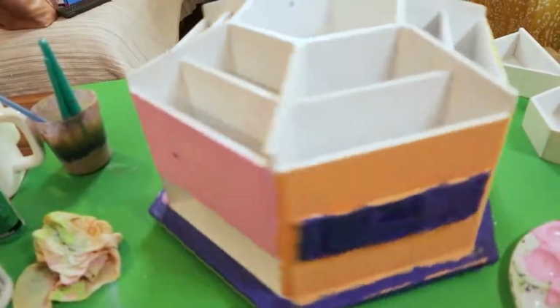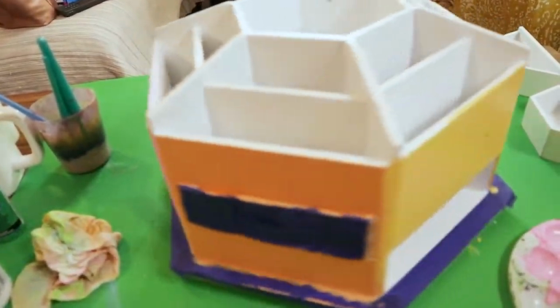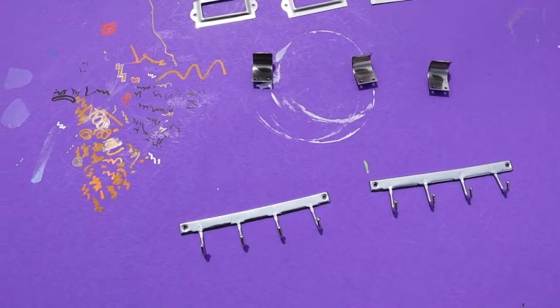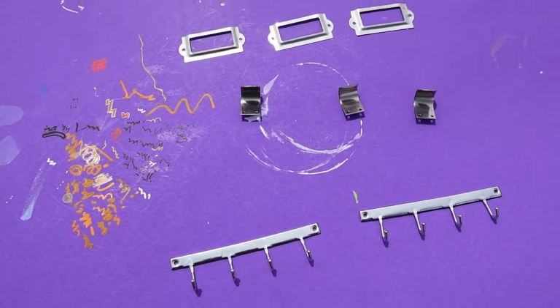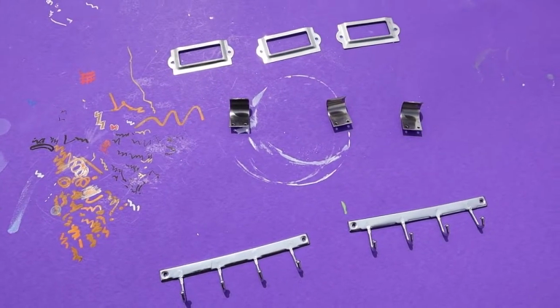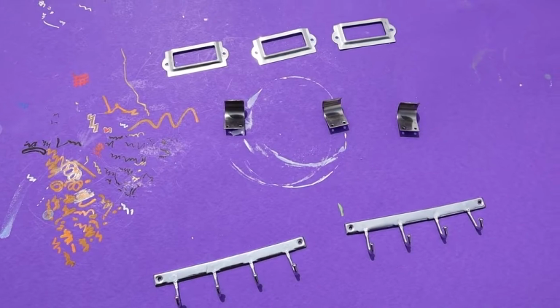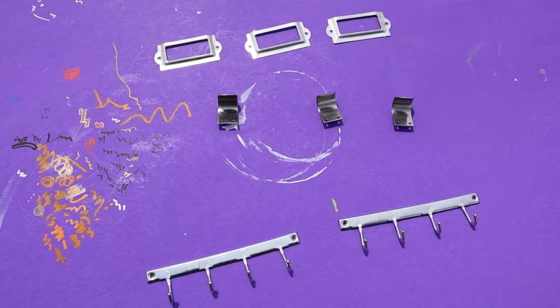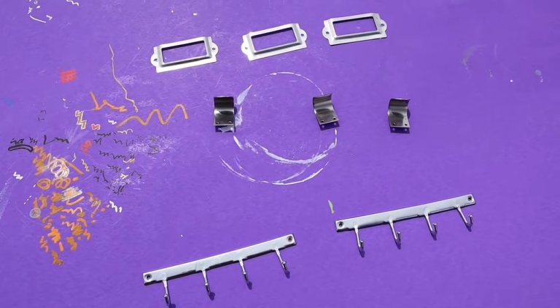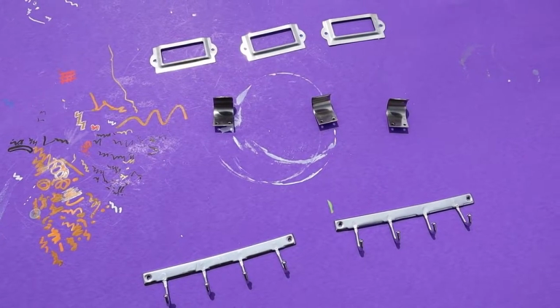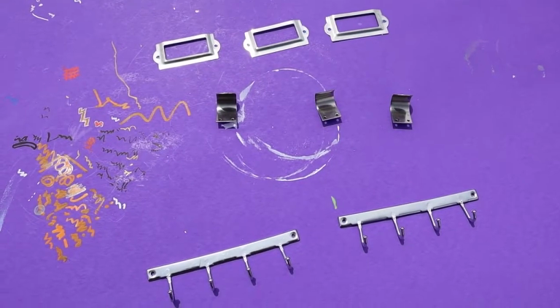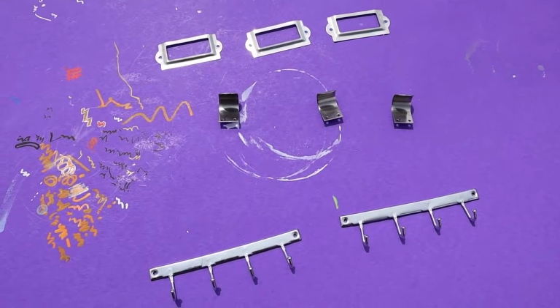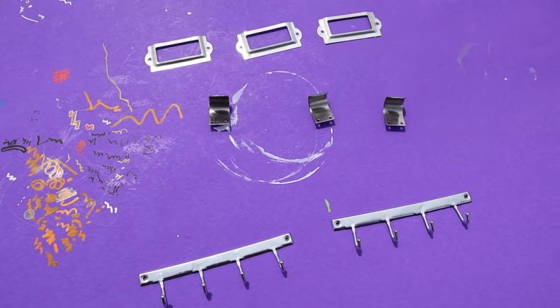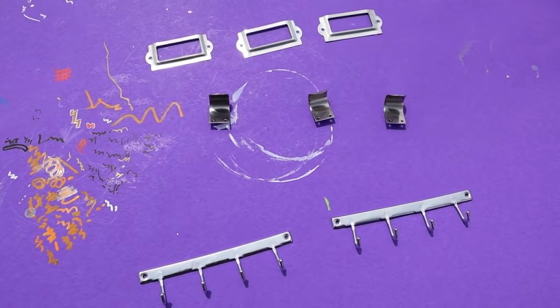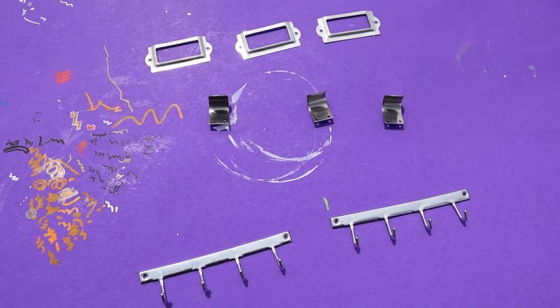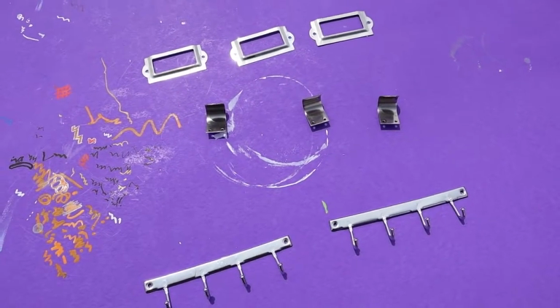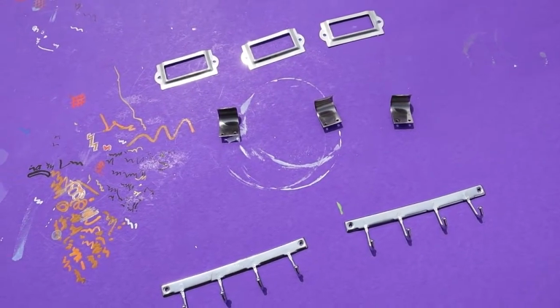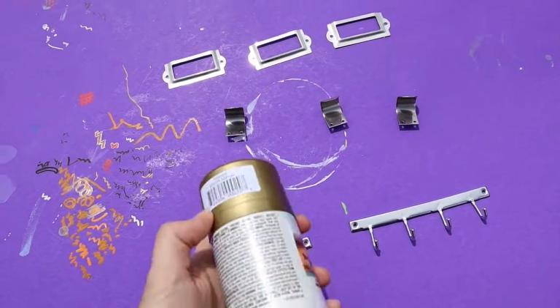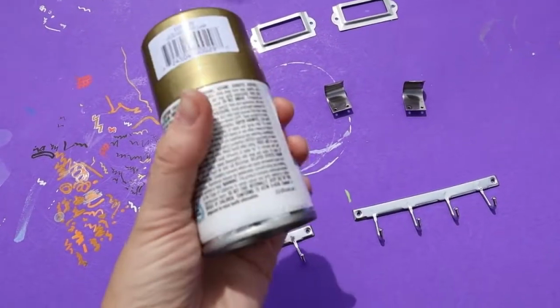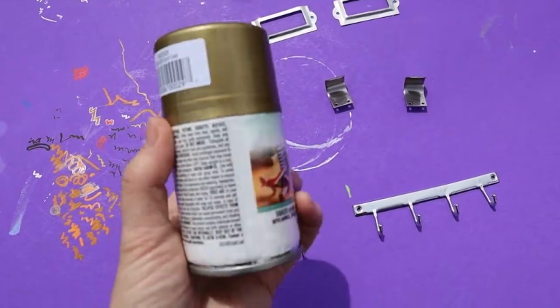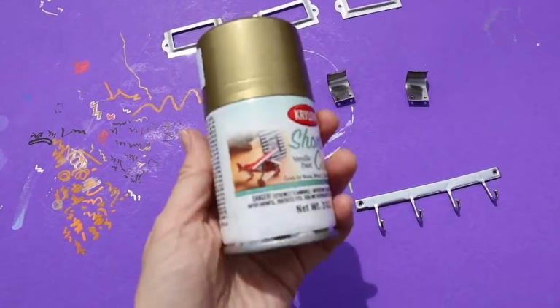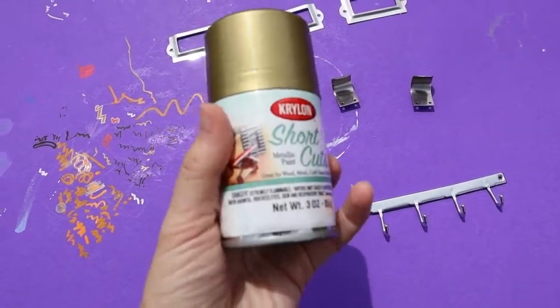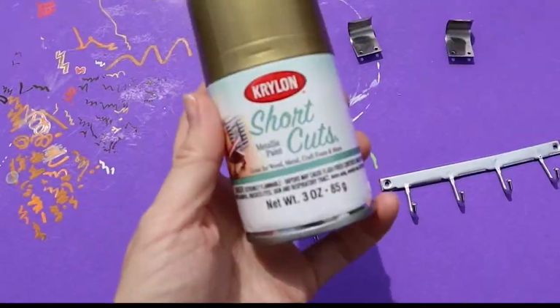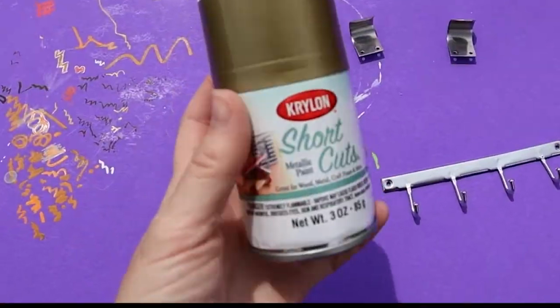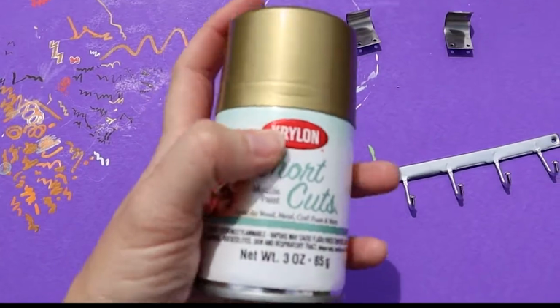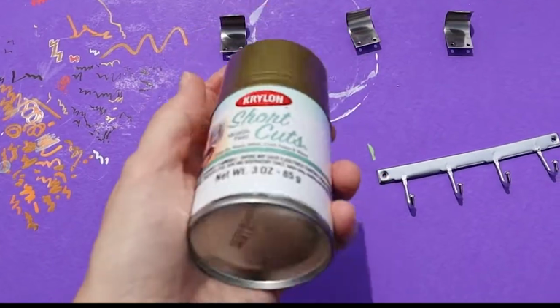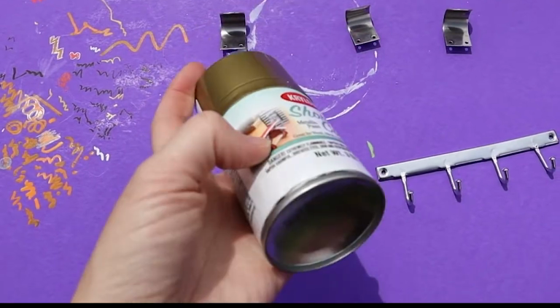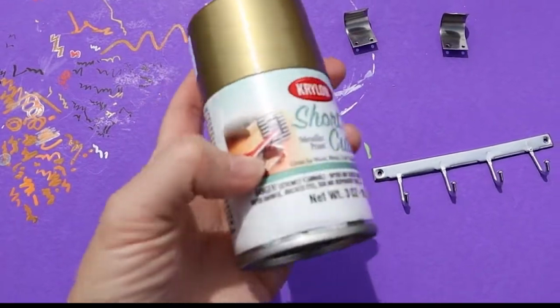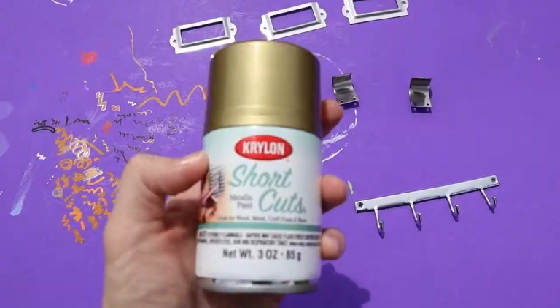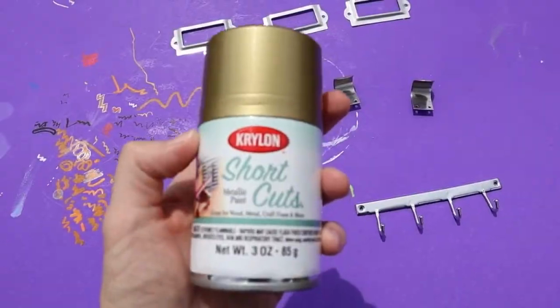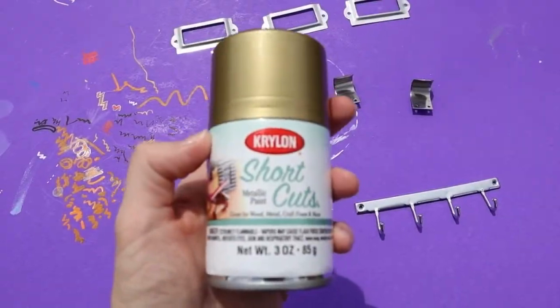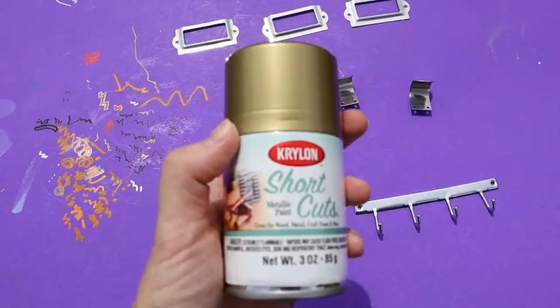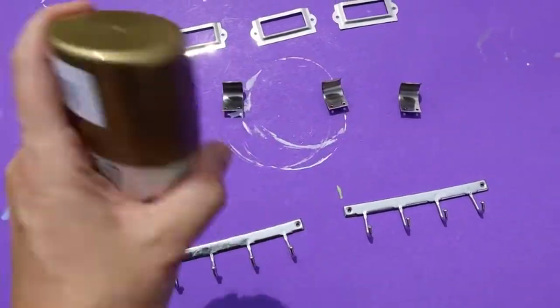These hardware parts cannot stay silver, so I went and bought this little tiny can of gold paint.